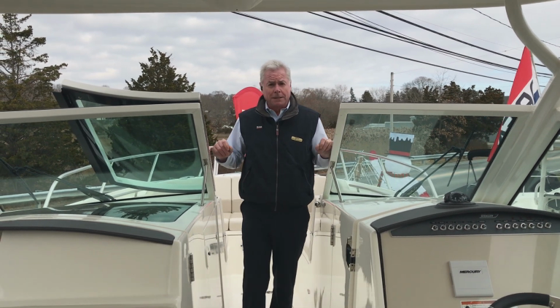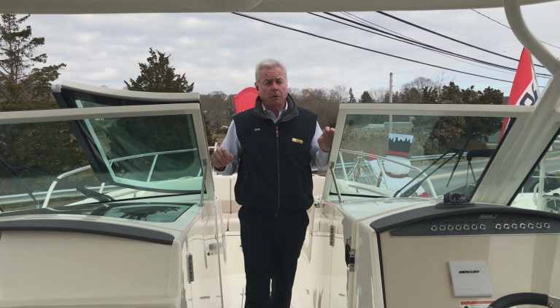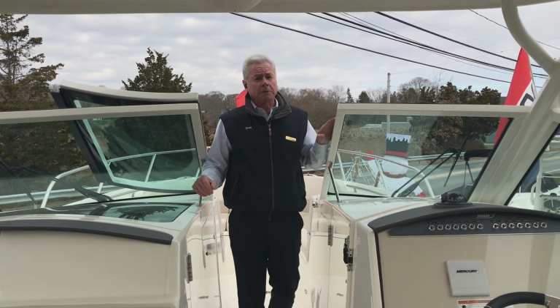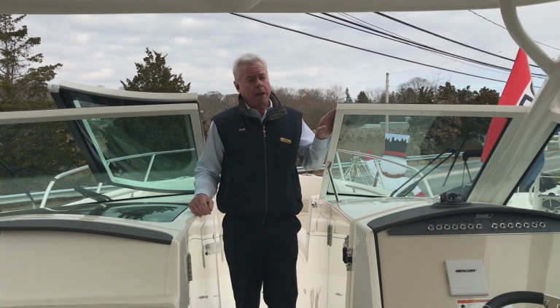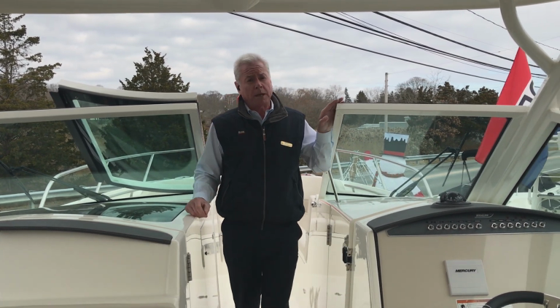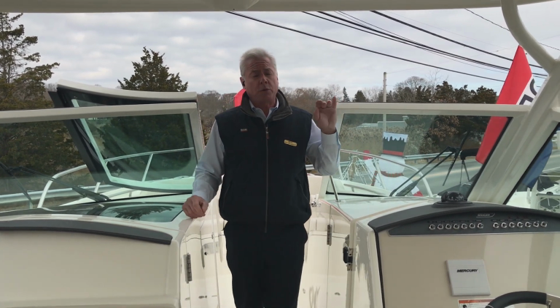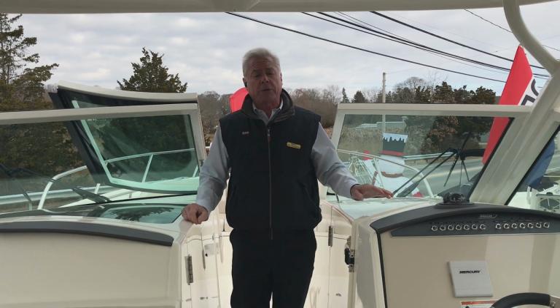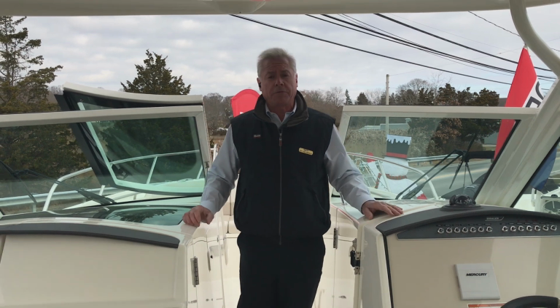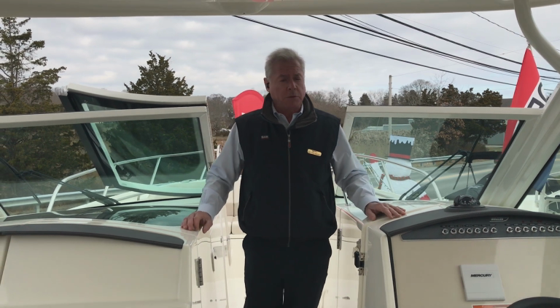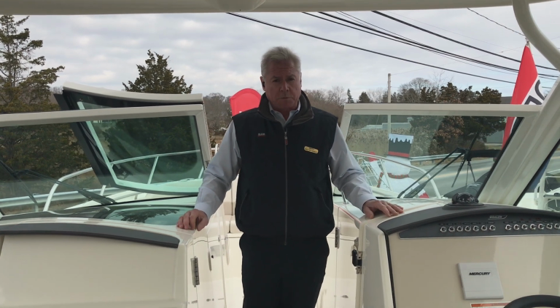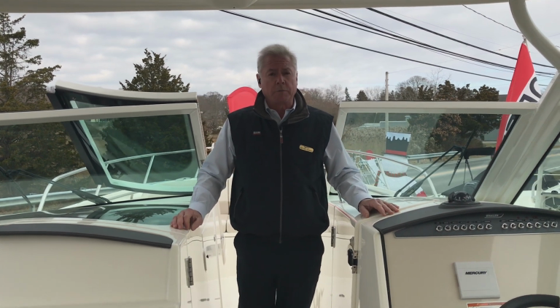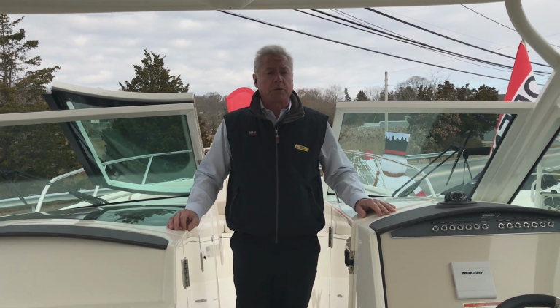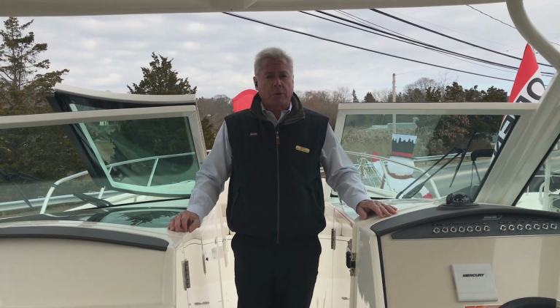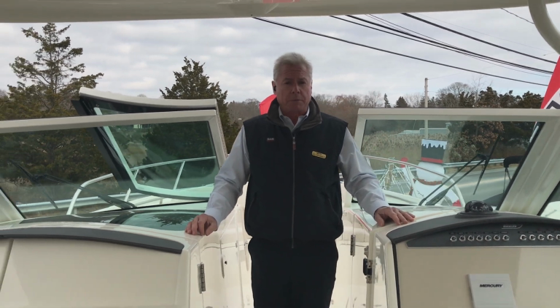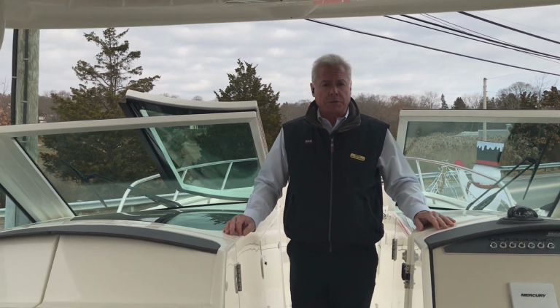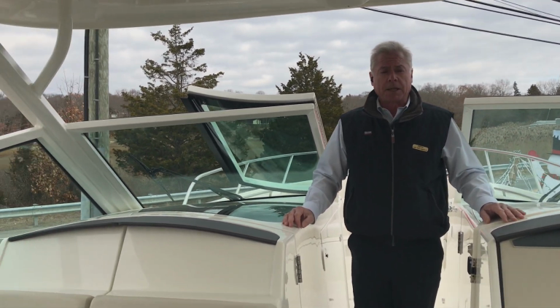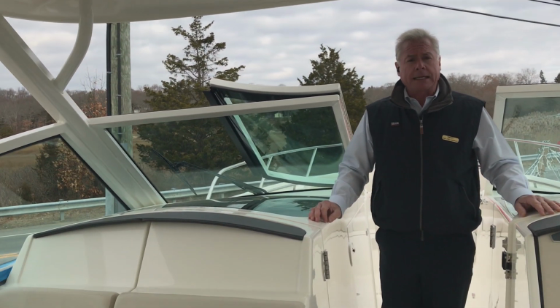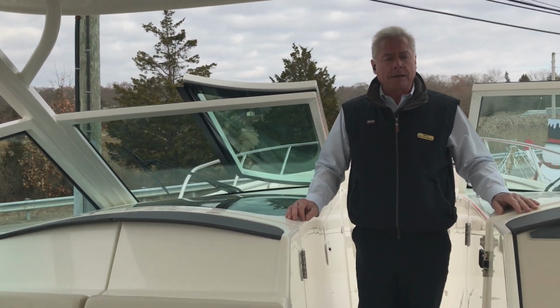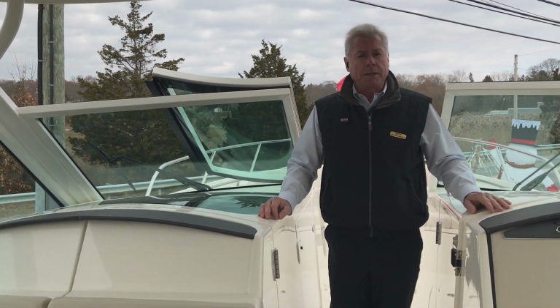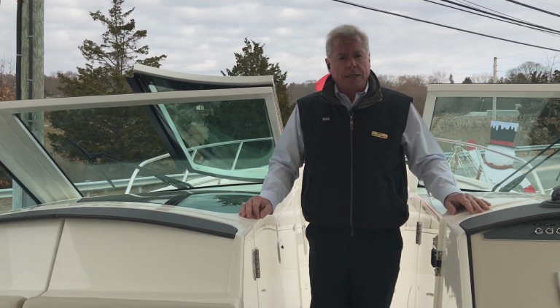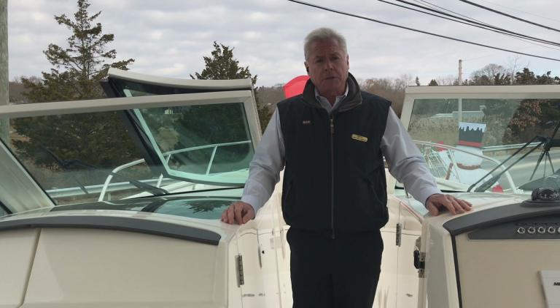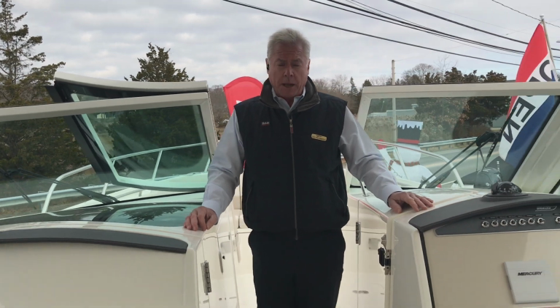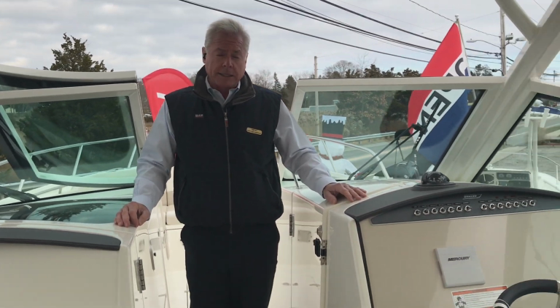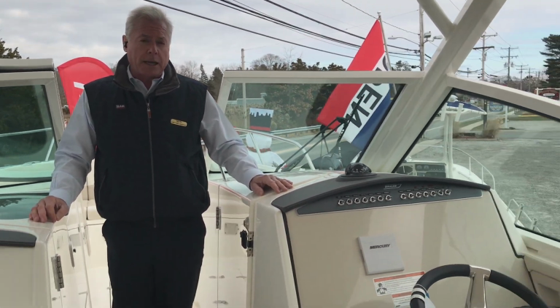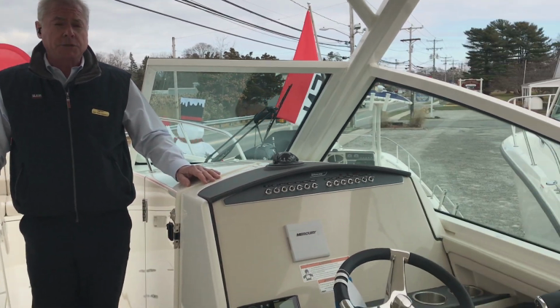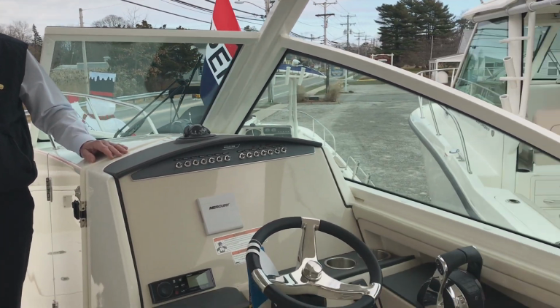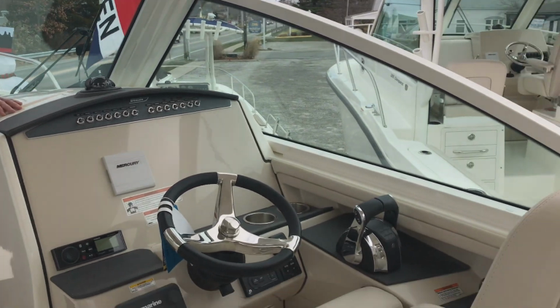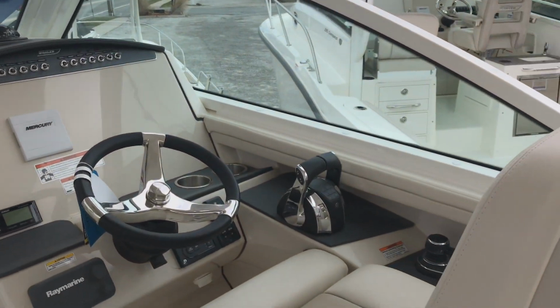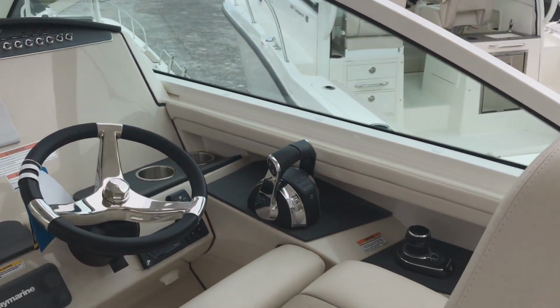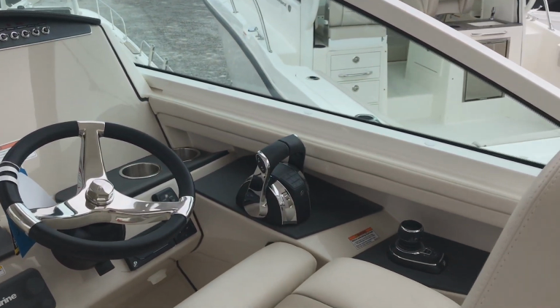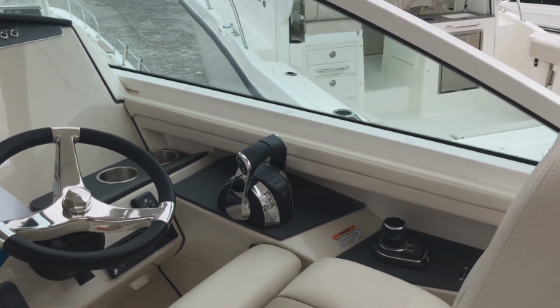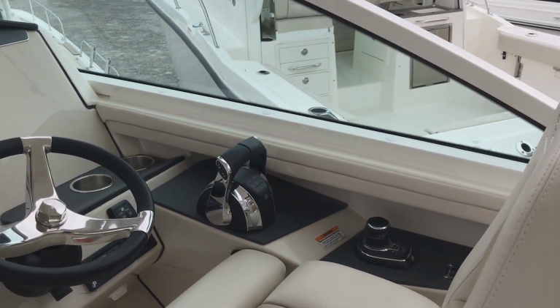This boat is powered by twin 350 horsepower Mercury Verado motors. At the helm, it's steered or piloted by a joystick control, which offers ease of docking.